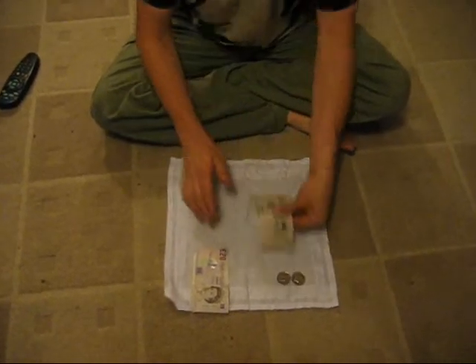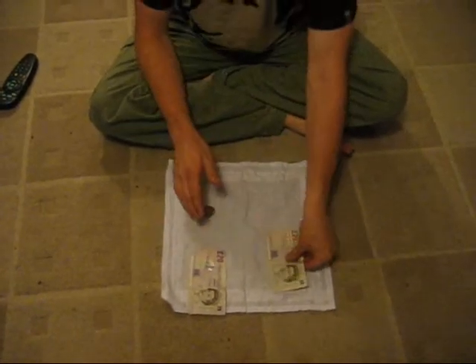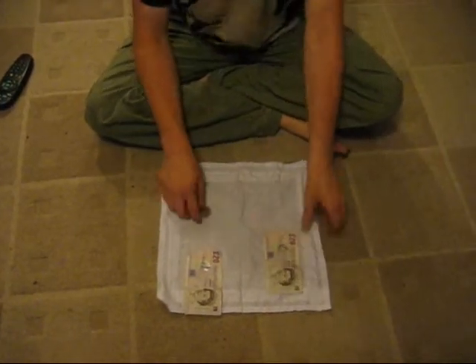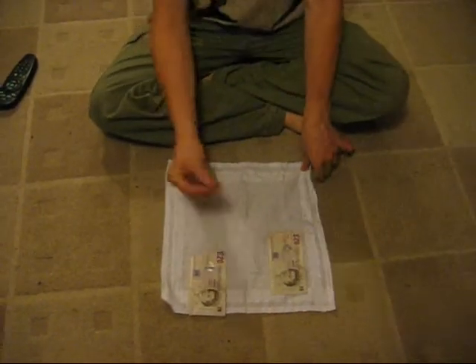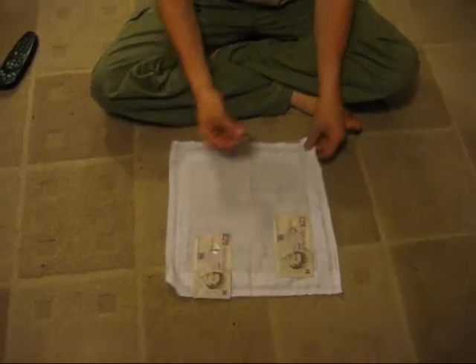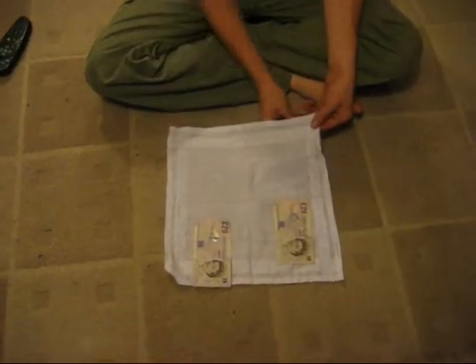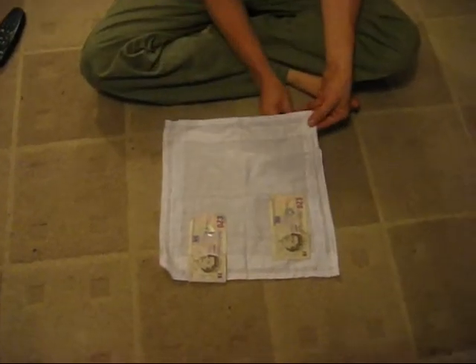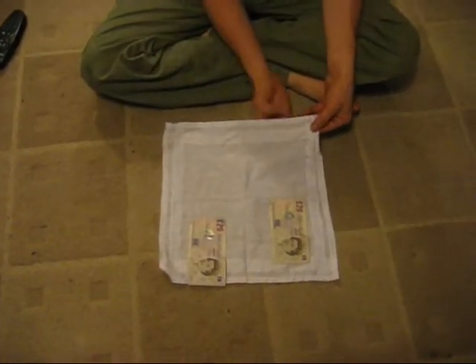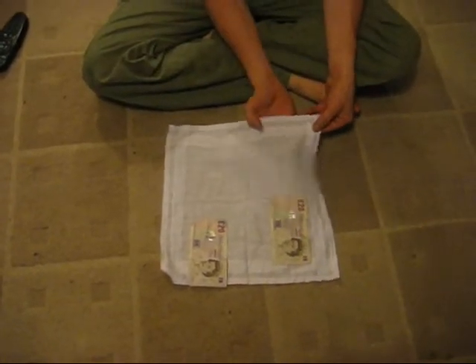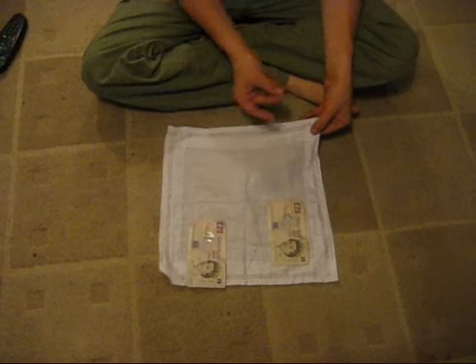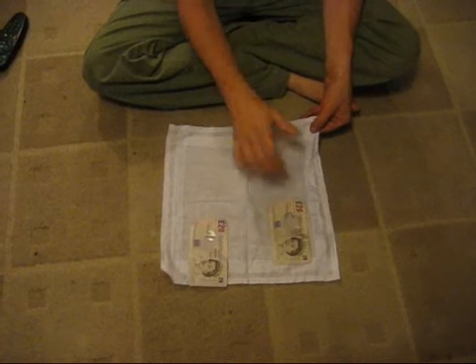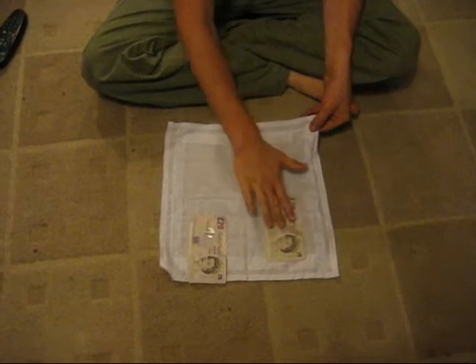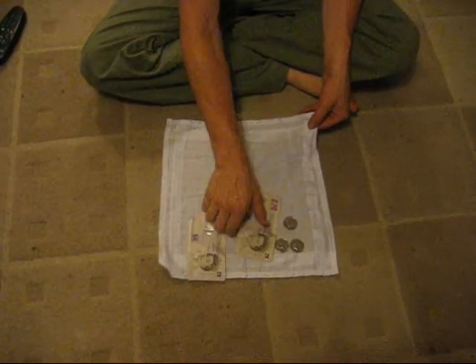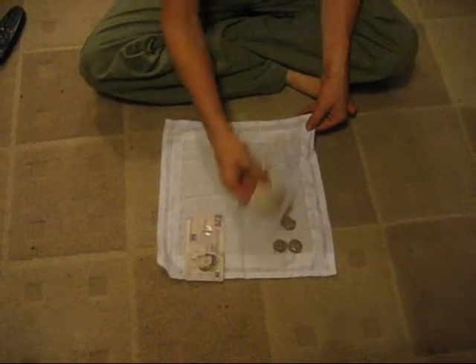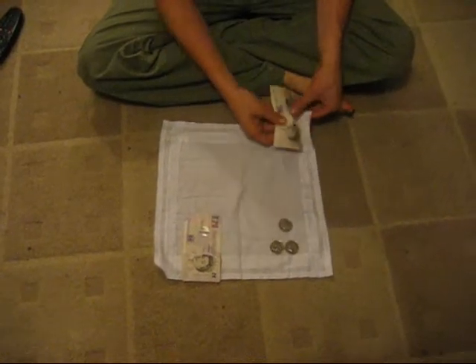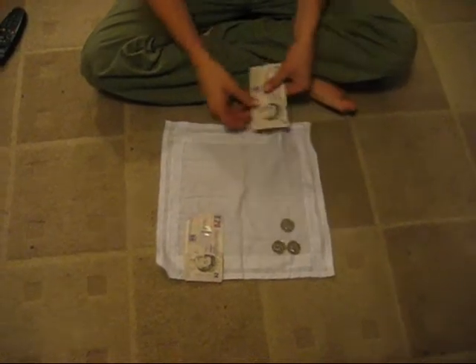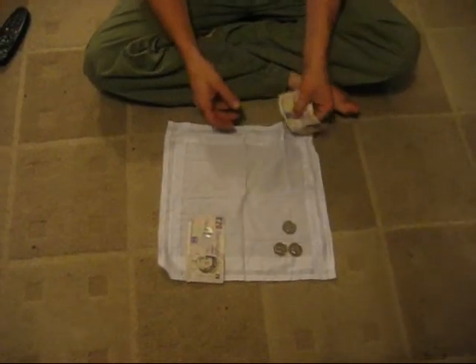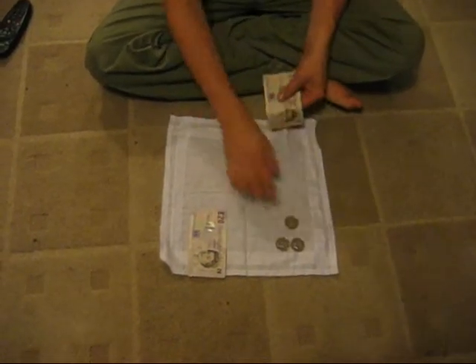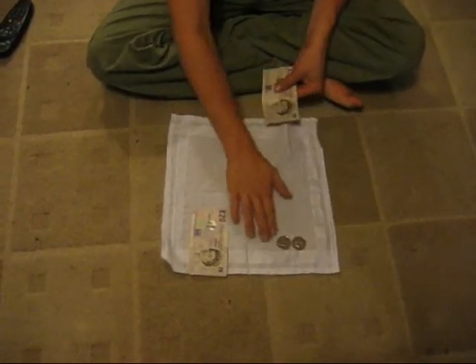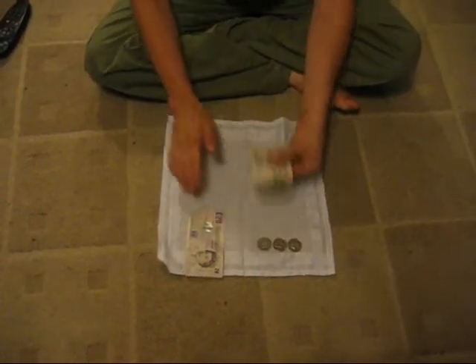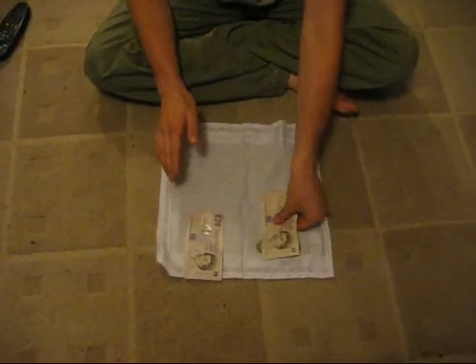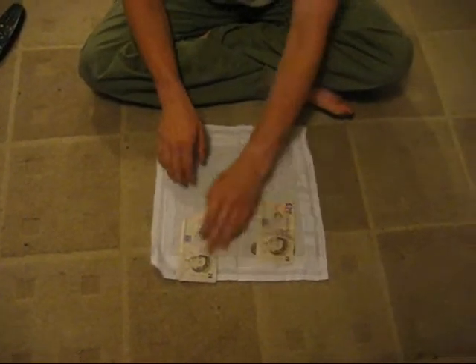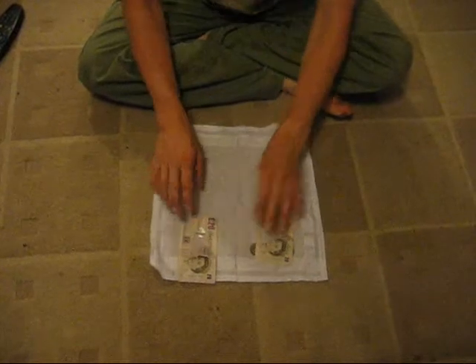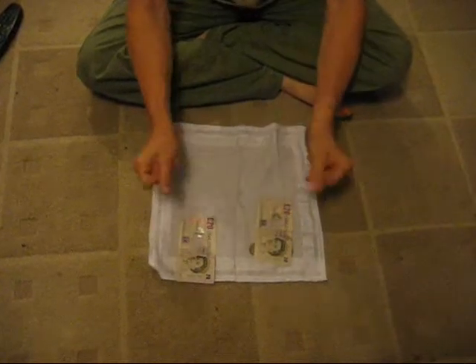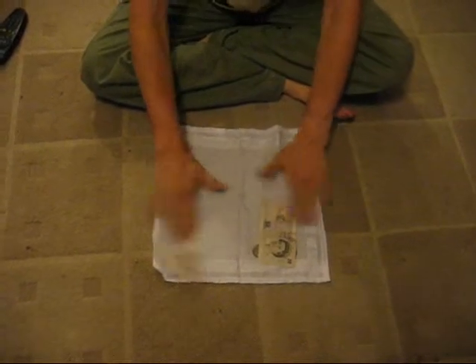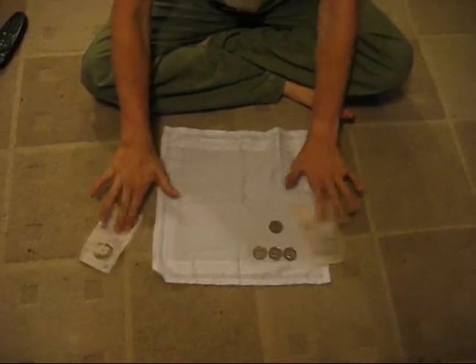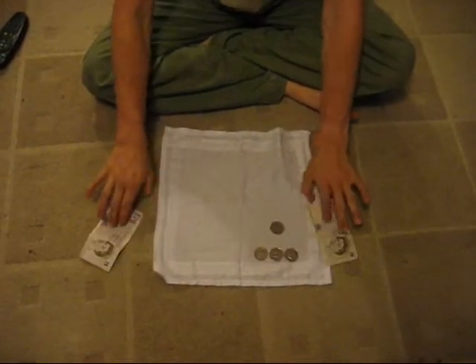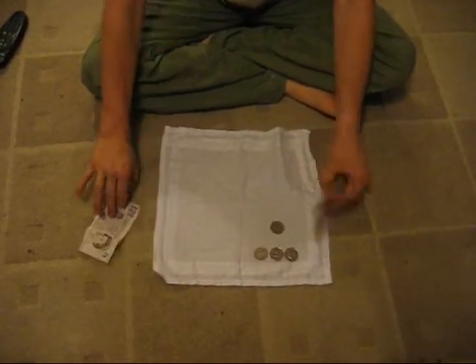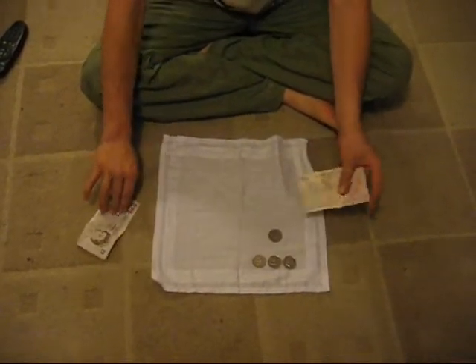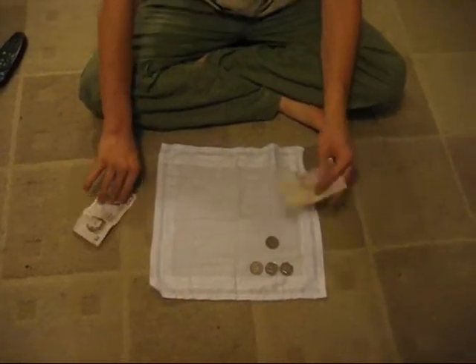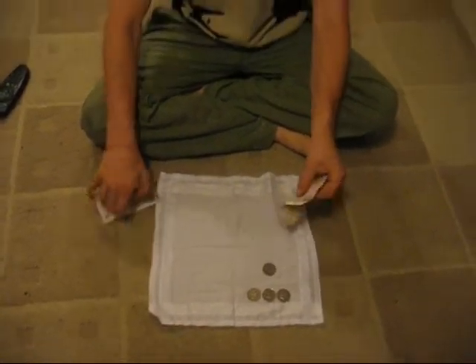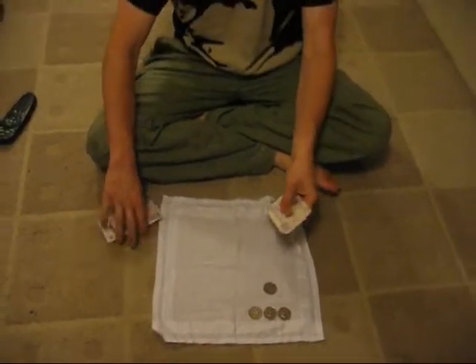Now watch the next coin. Coin number three goes underneath the handkerchief, just like that. Coin number three travels across, just like so. Now coin number four — this coin — snap, just like that, it travels faster than the others.